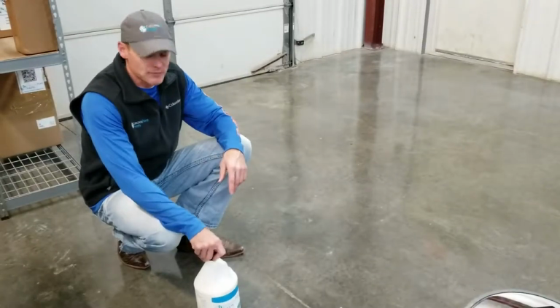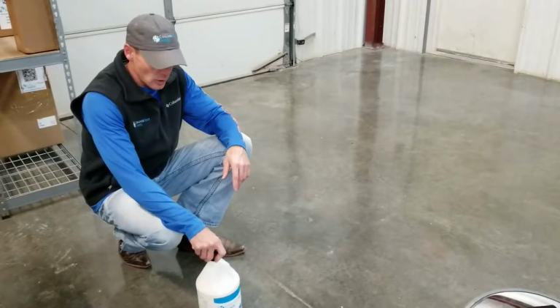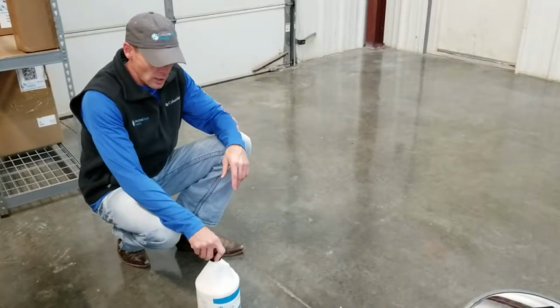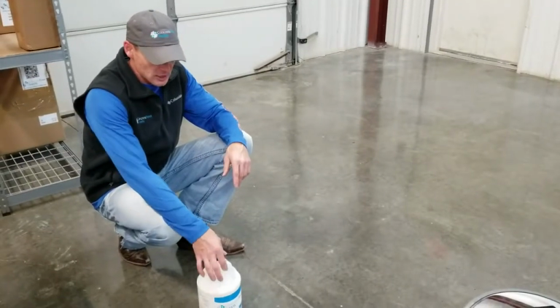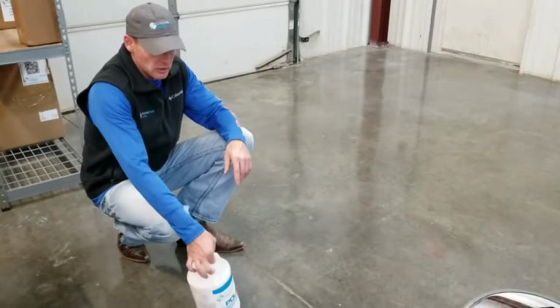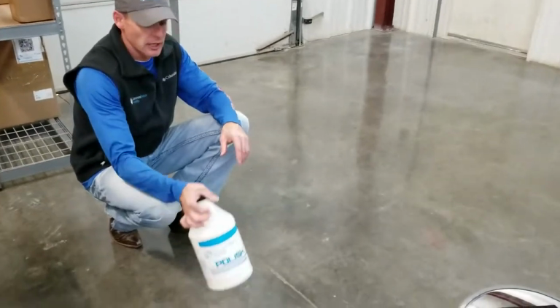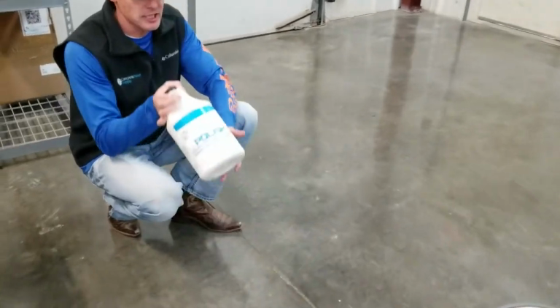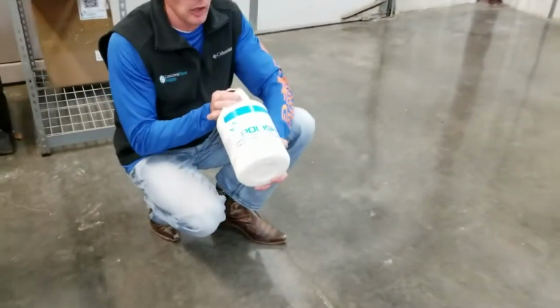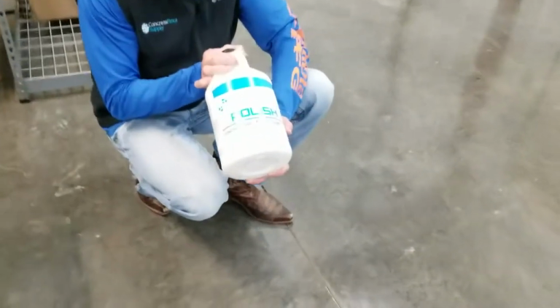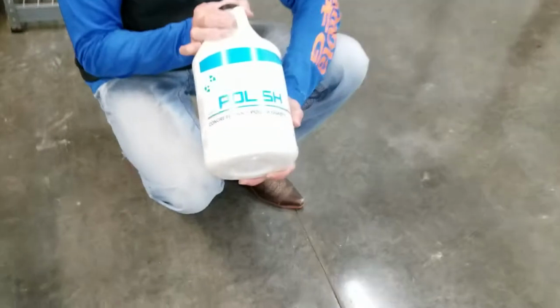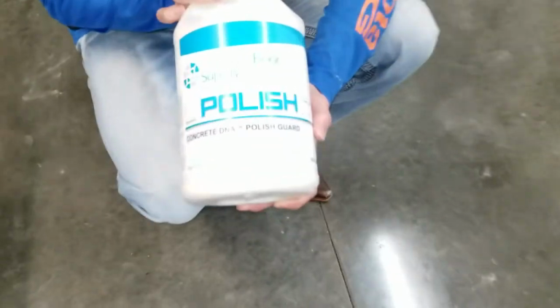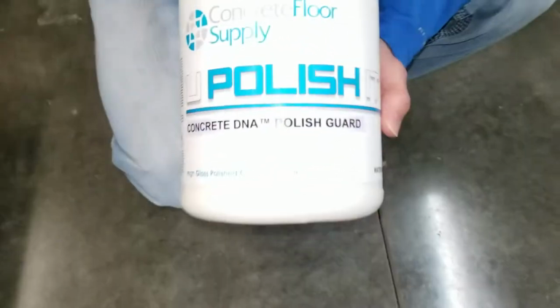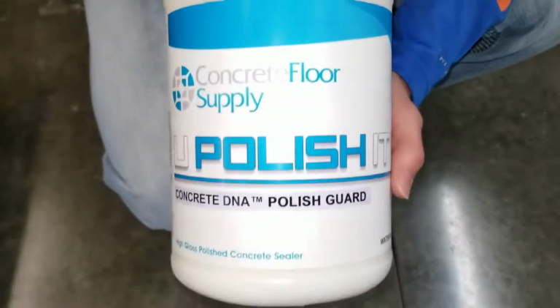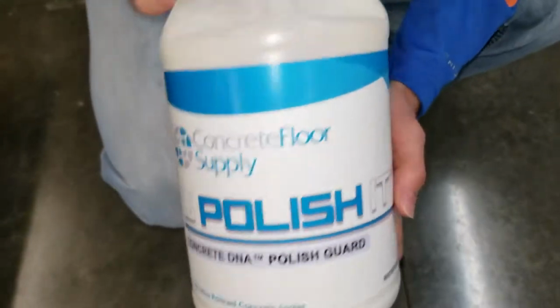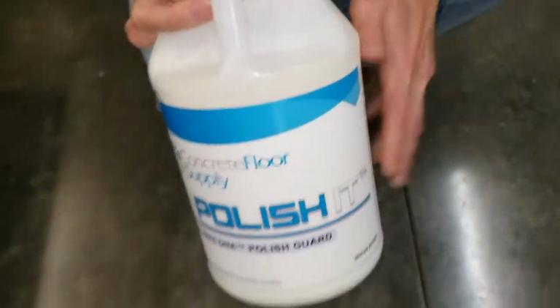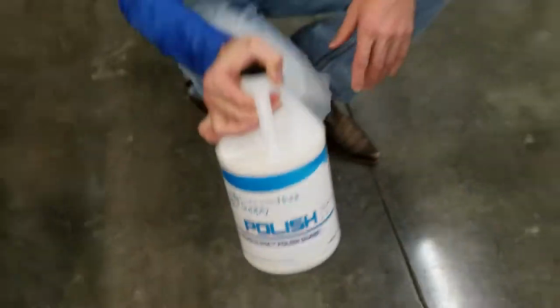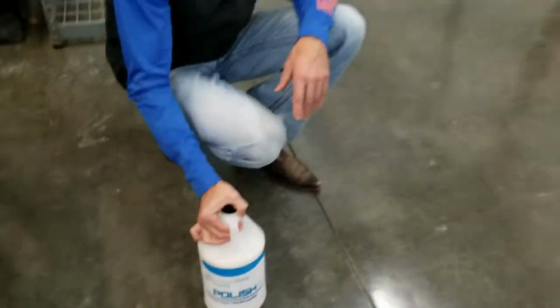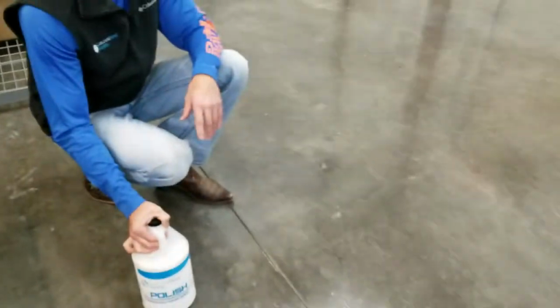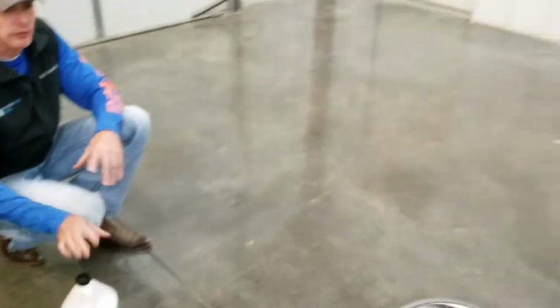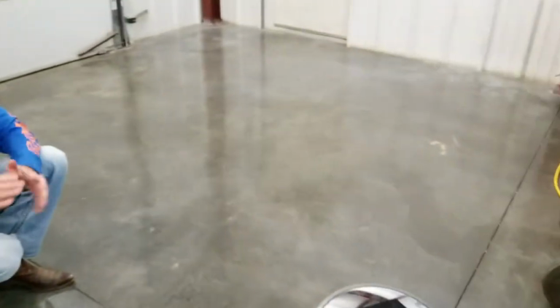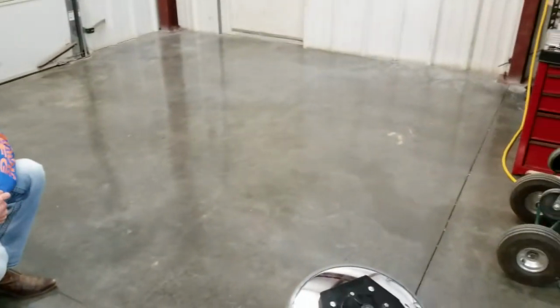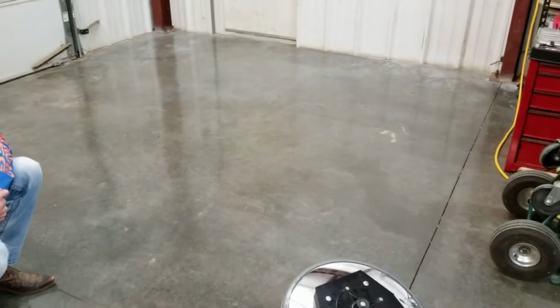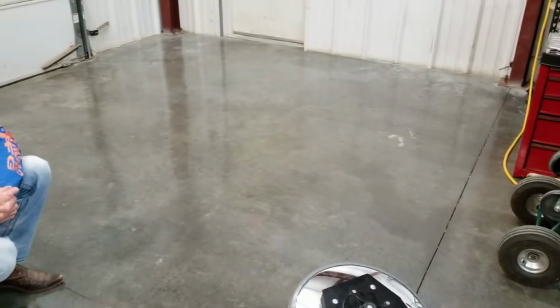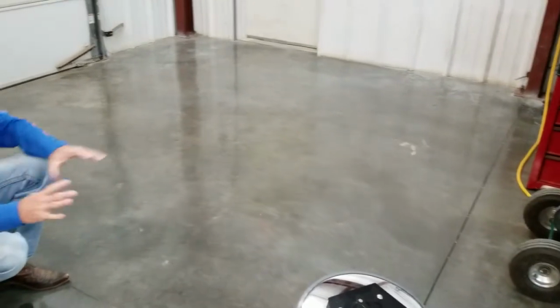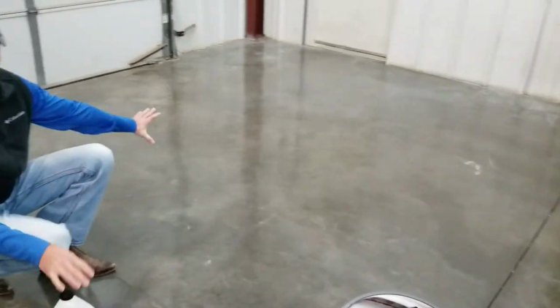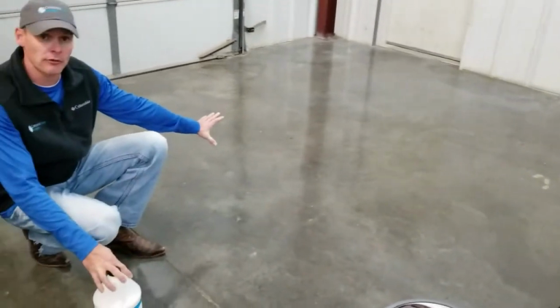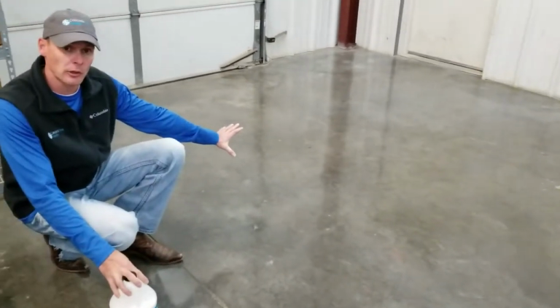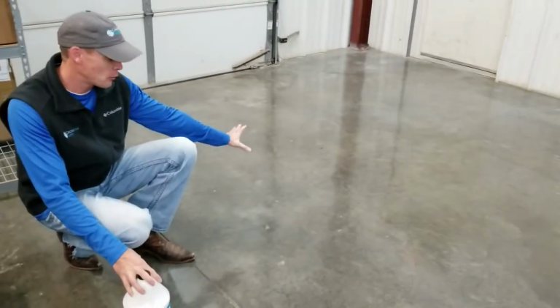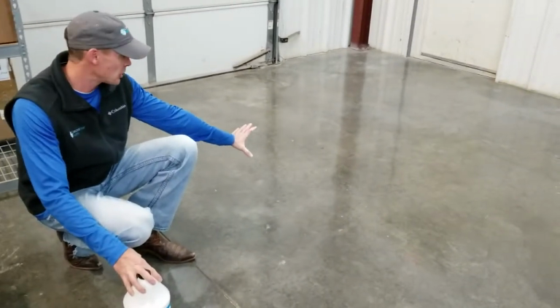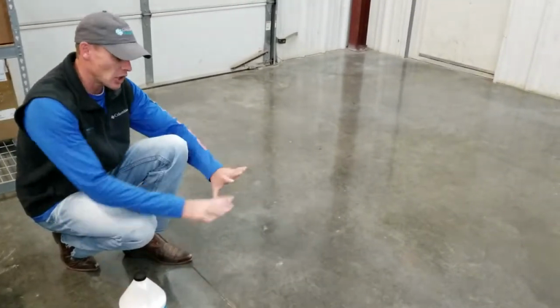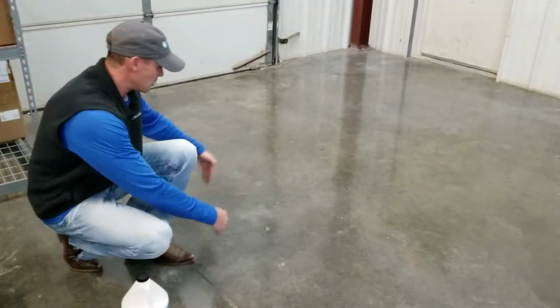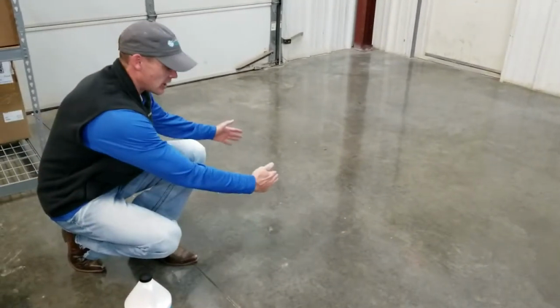This video addresses a question we get a lot. This is our Polished Guard product — it's the last application in your polished concrete floor for protection. What you do is microfiber it onto the floor, which has already been done in this area.